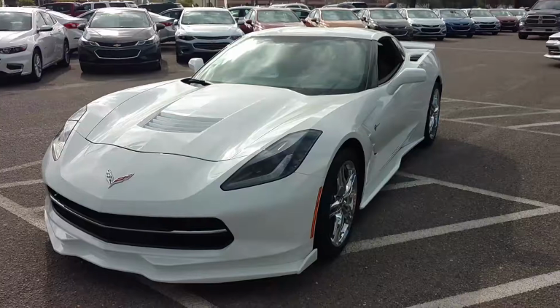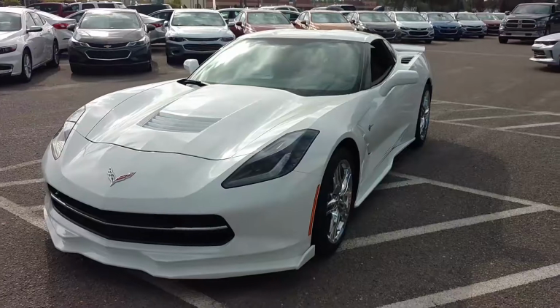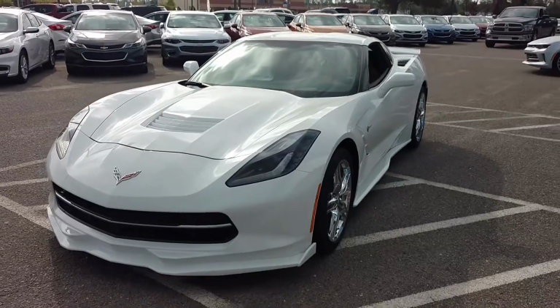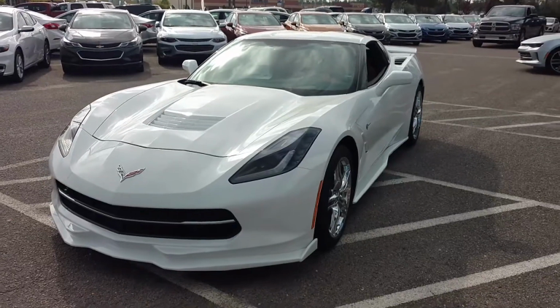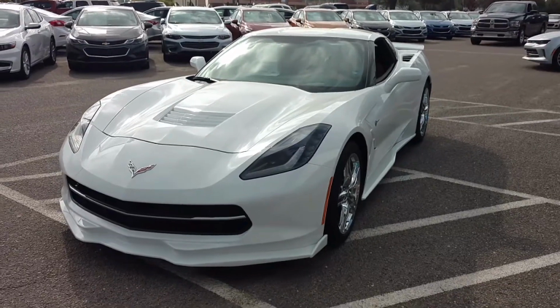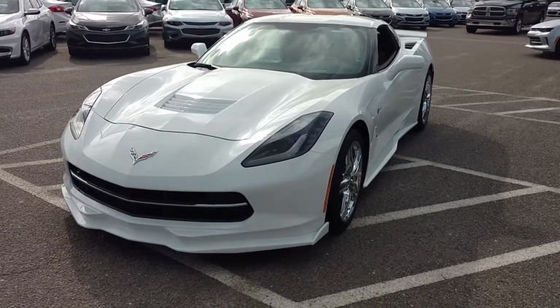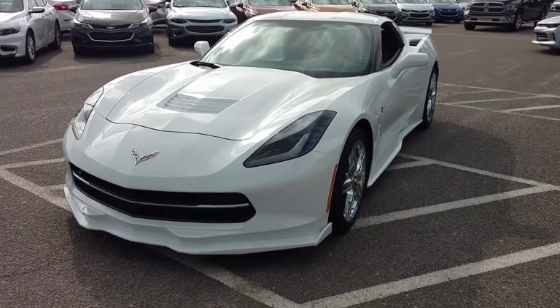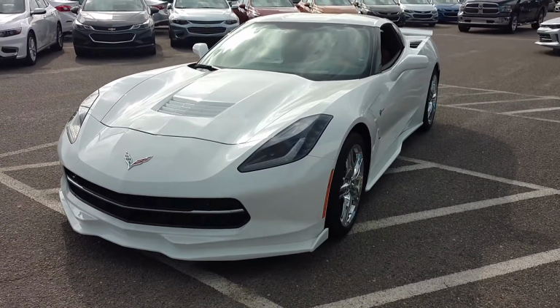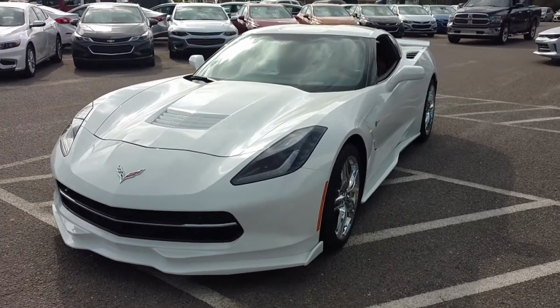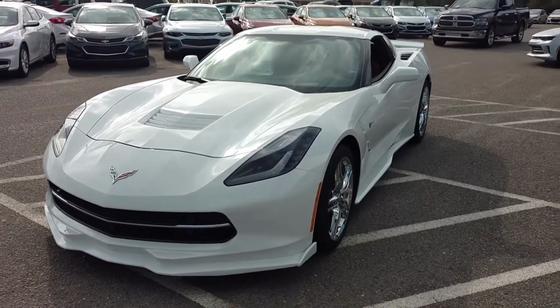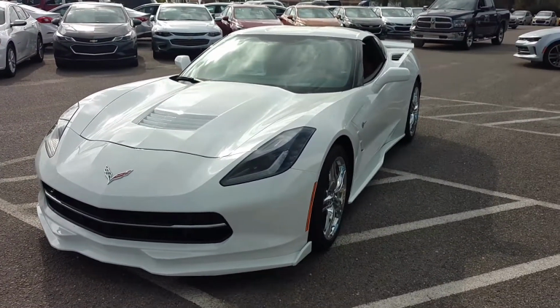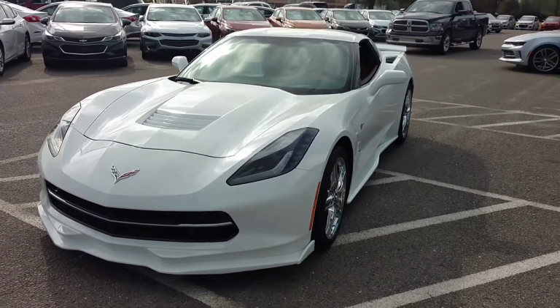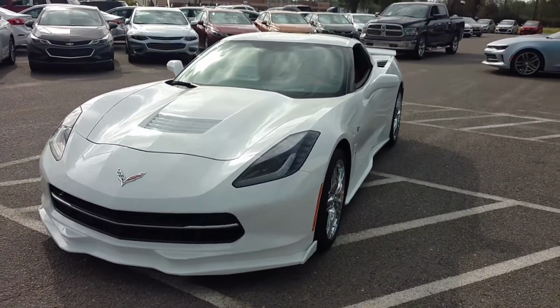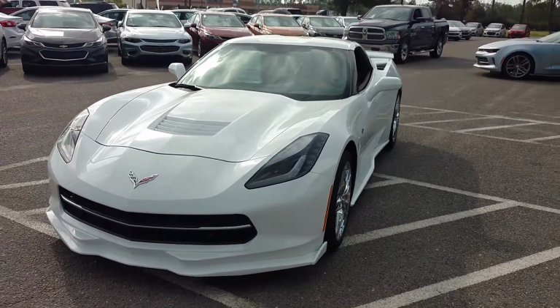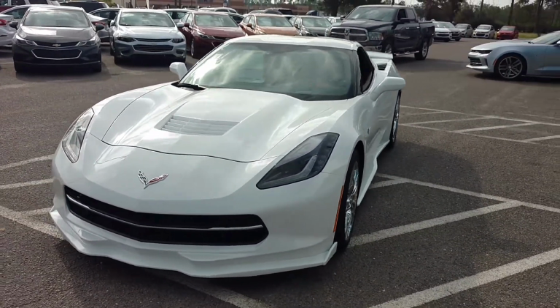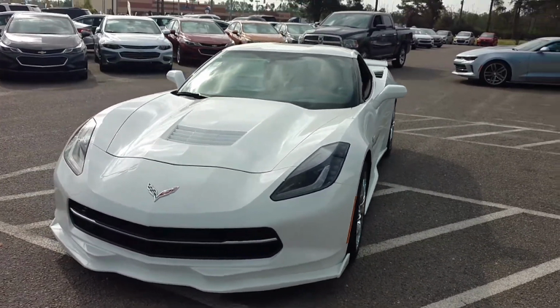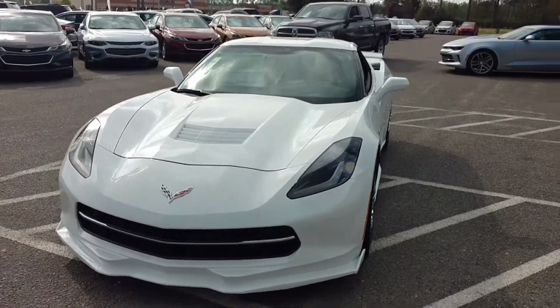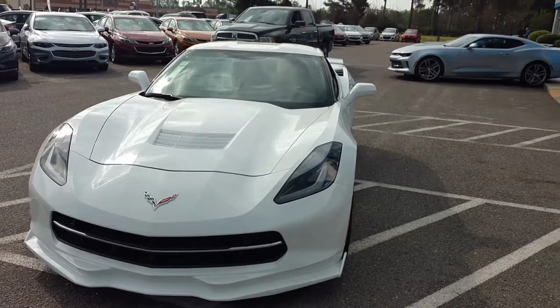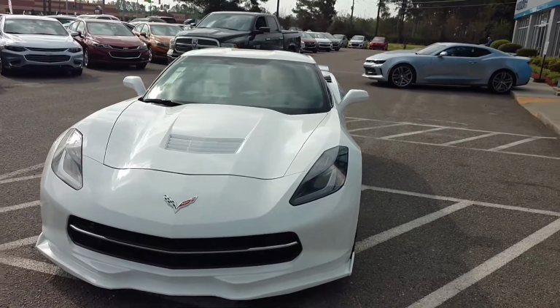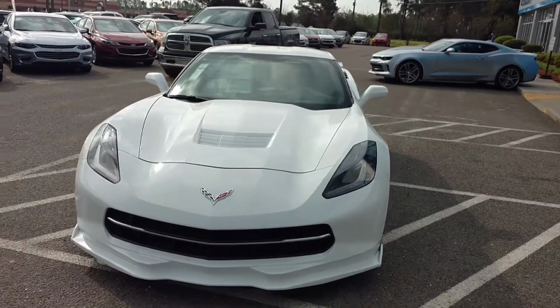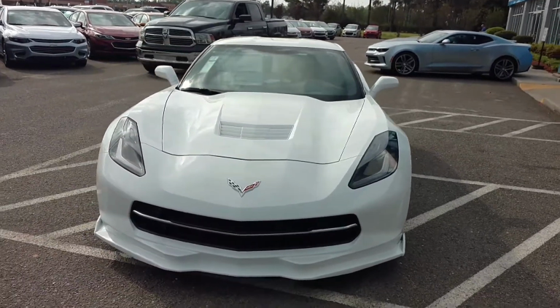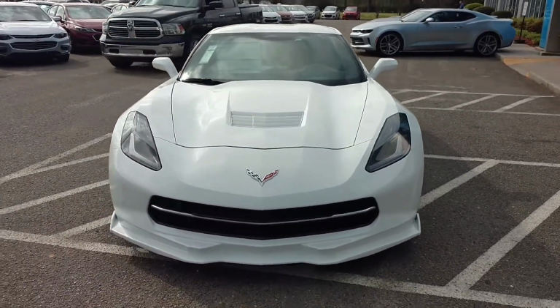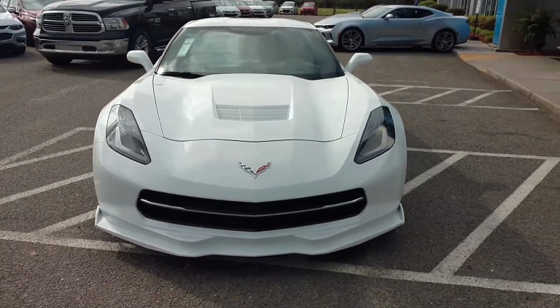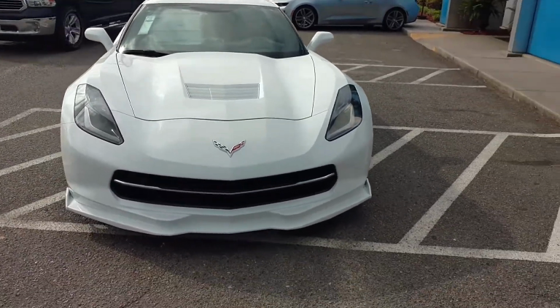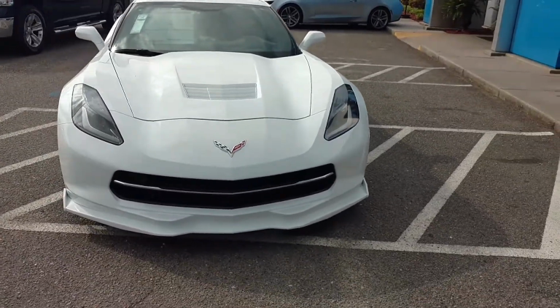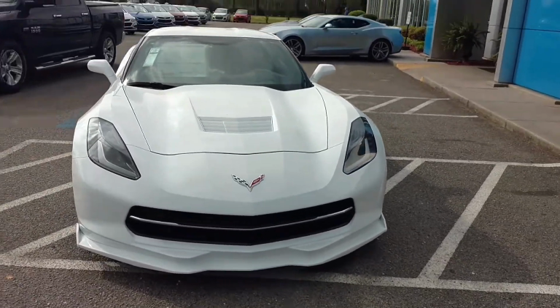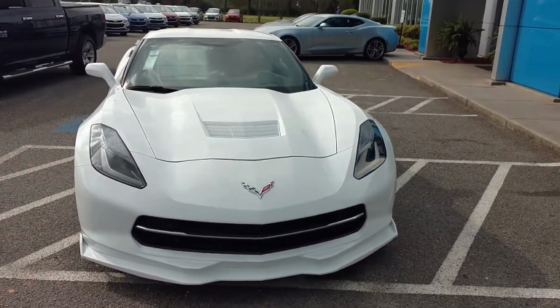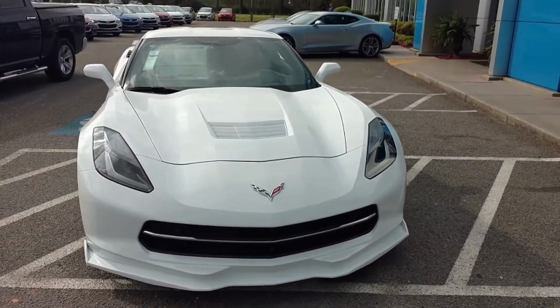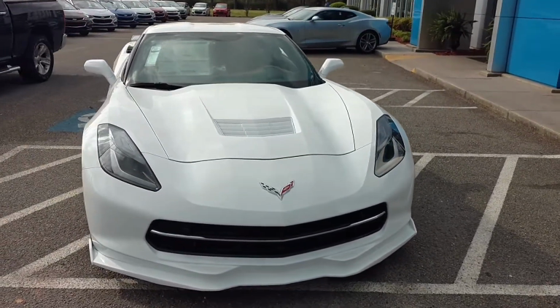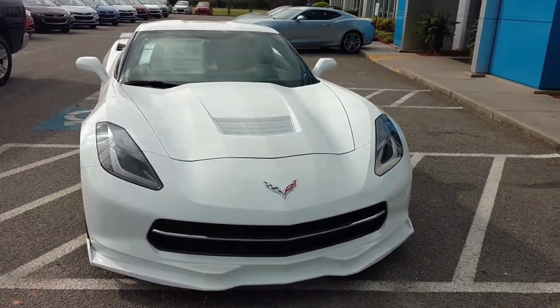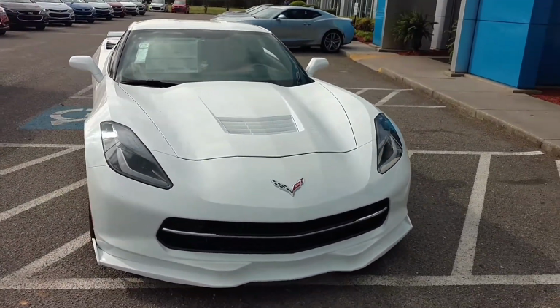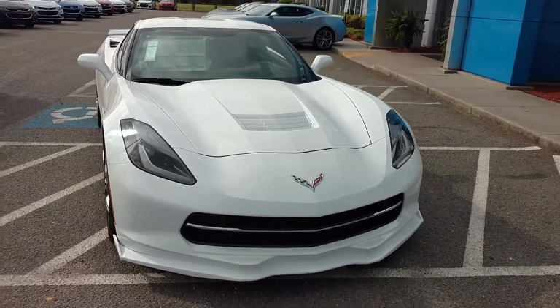Hey Maurice, how you doing? This is Brian Rigby over at Bleaker Chevy. Just wanted to take a quick video of the 2016 white Corvette that you requested information on.